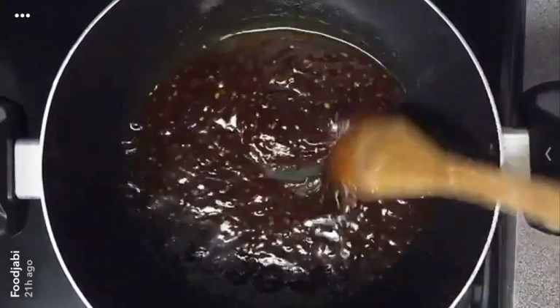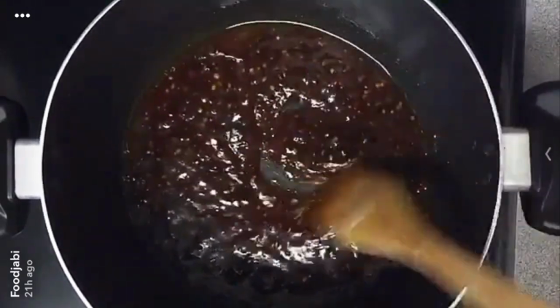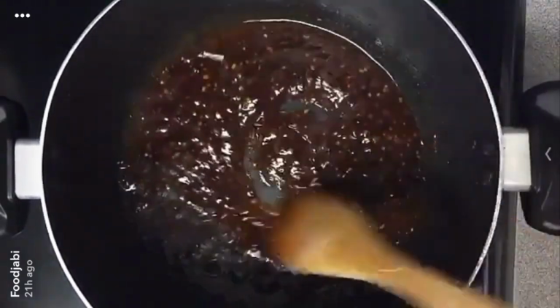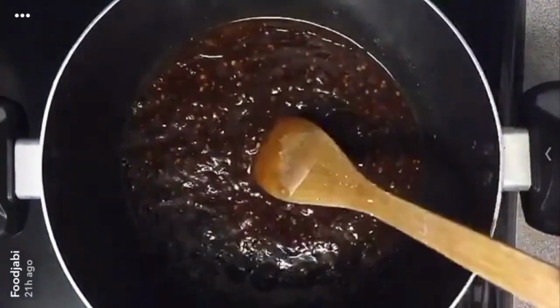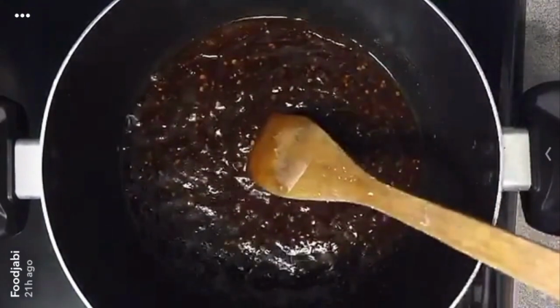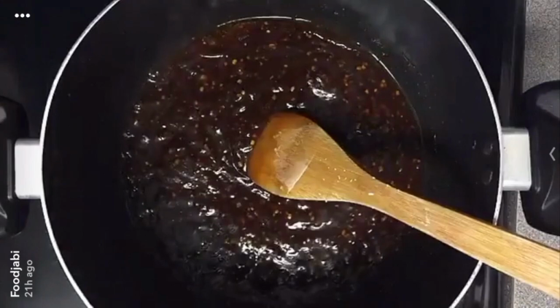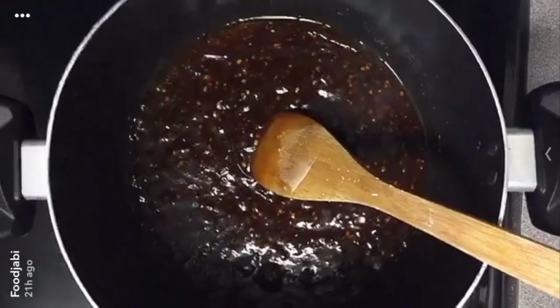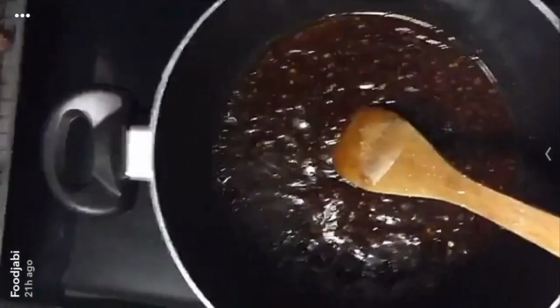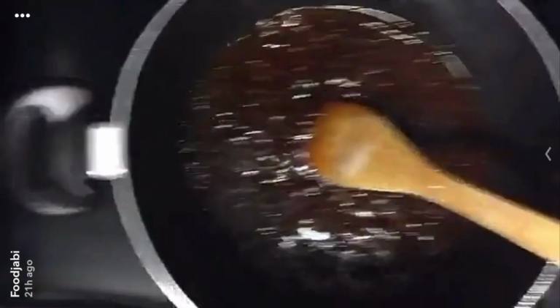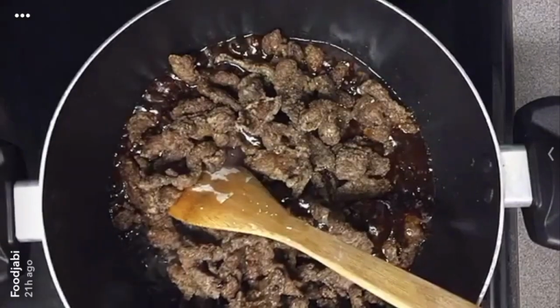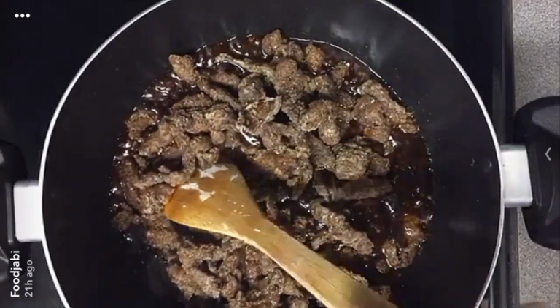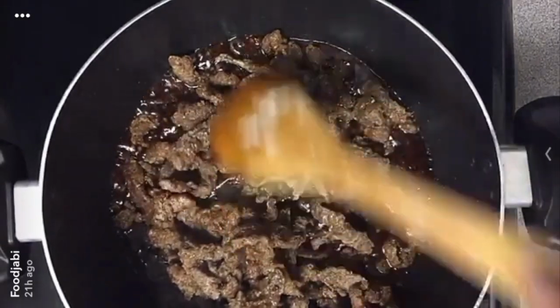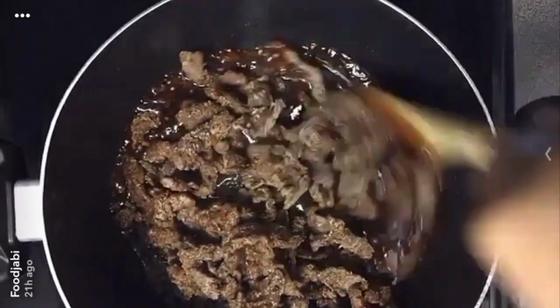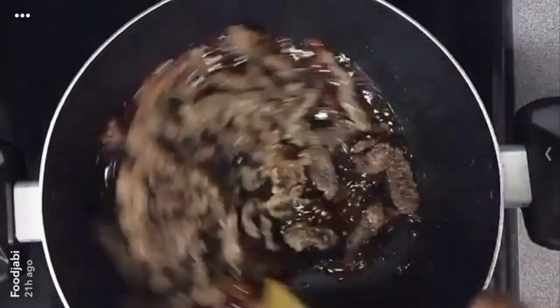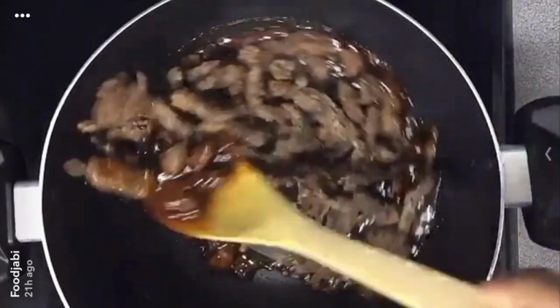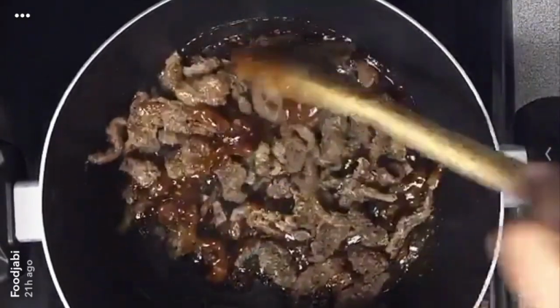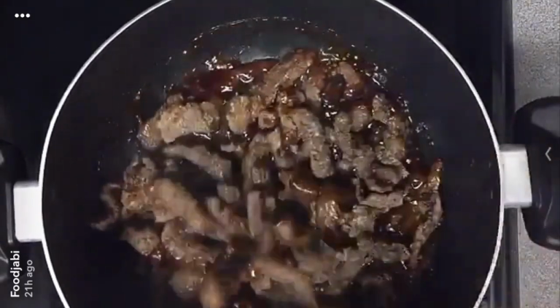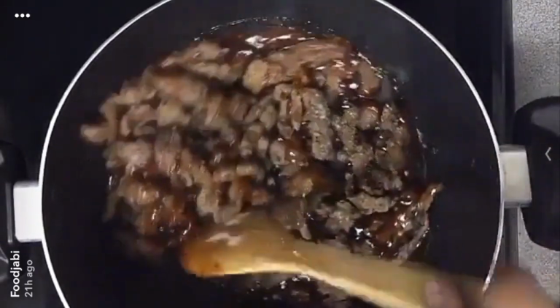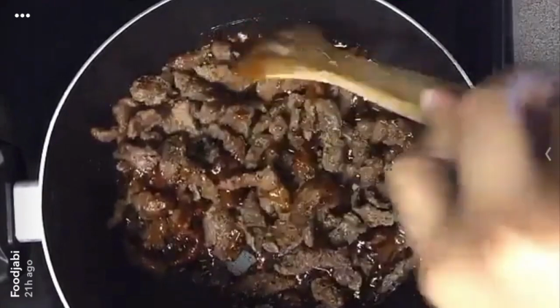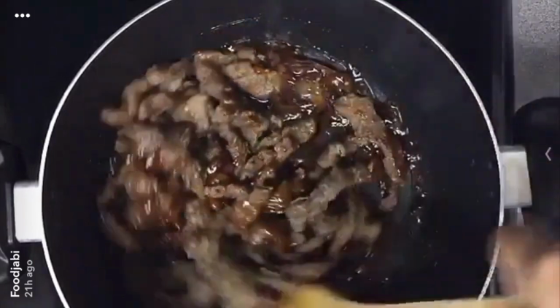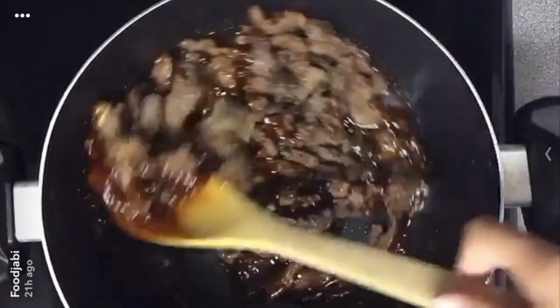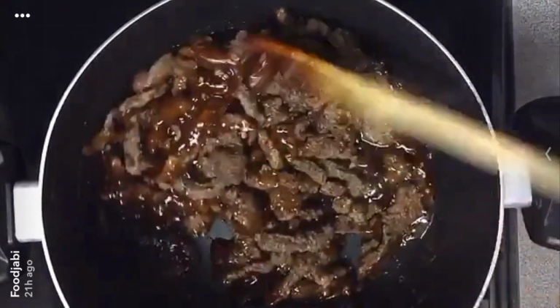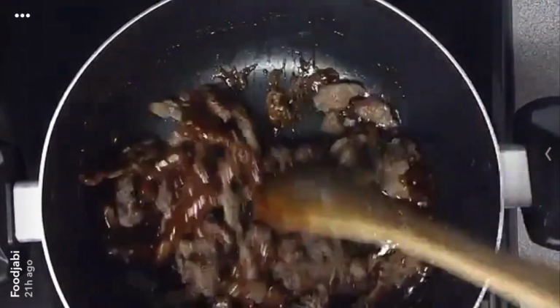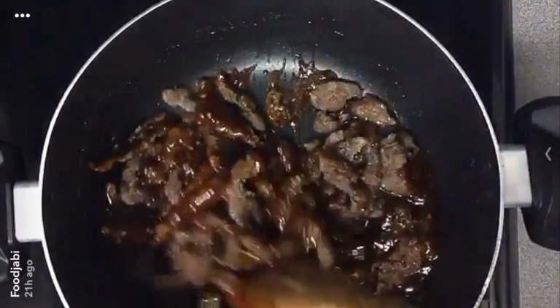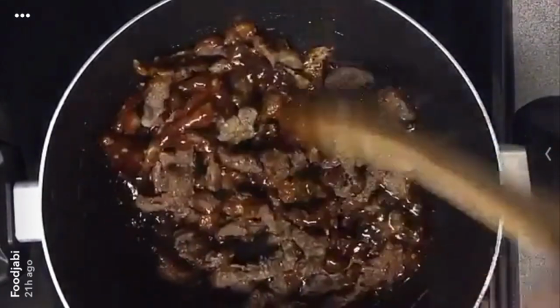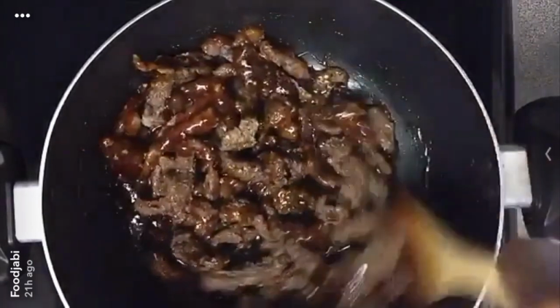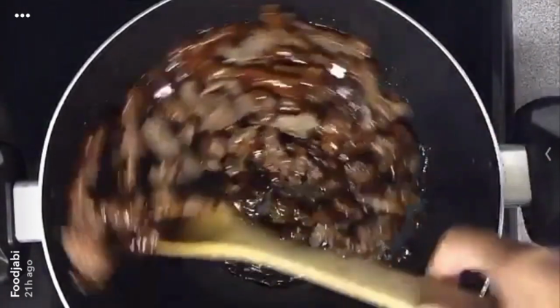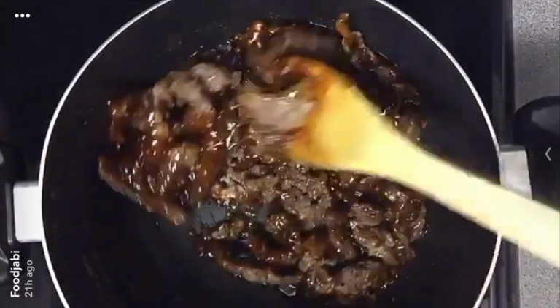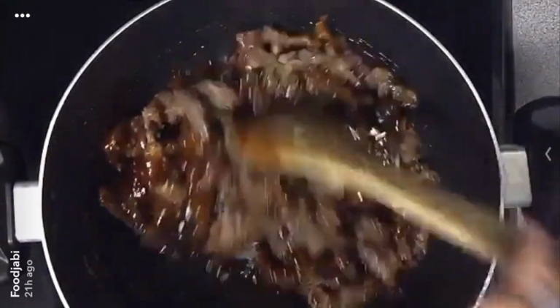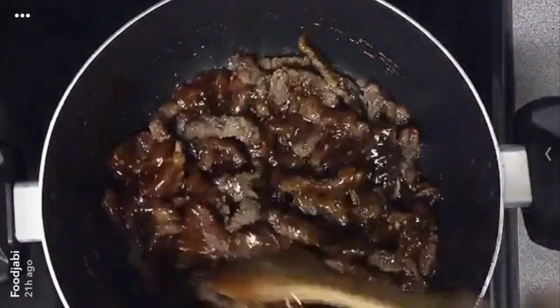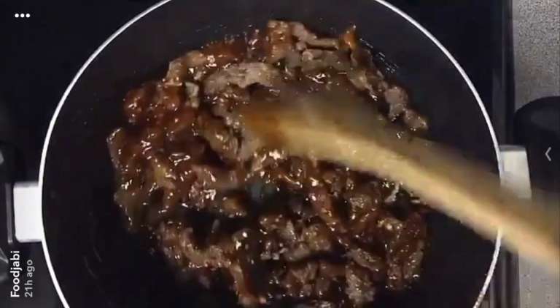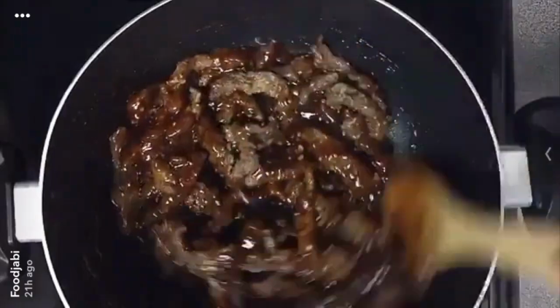Now we're going to add the beef. We just added the beef and we're going to mix it and cook it until there's no more sauce left — you want the sauce to stick to the beef.